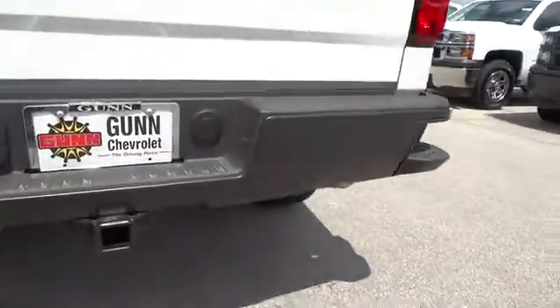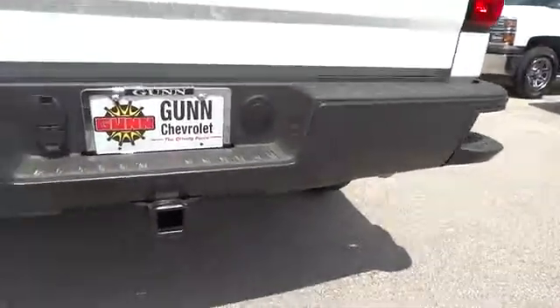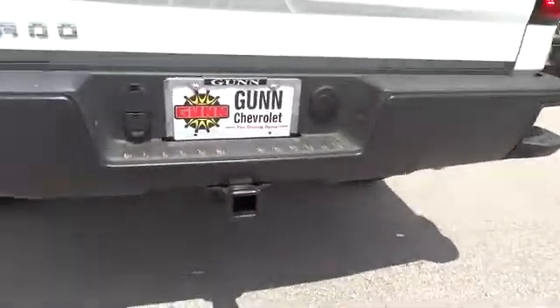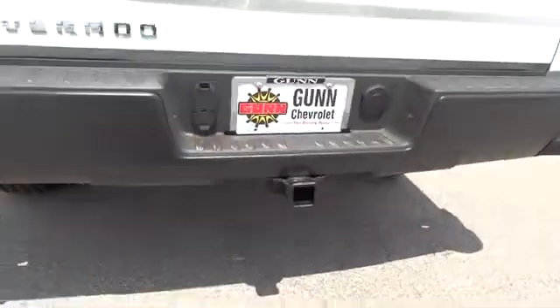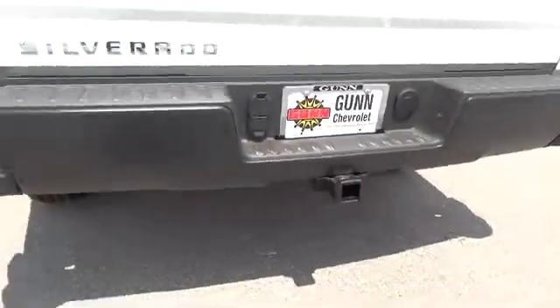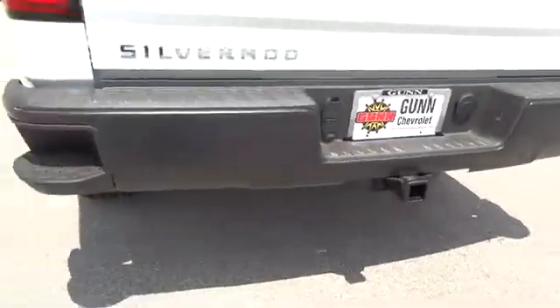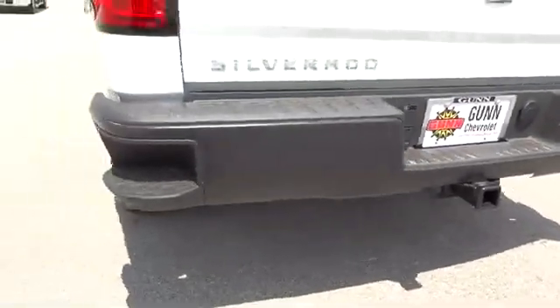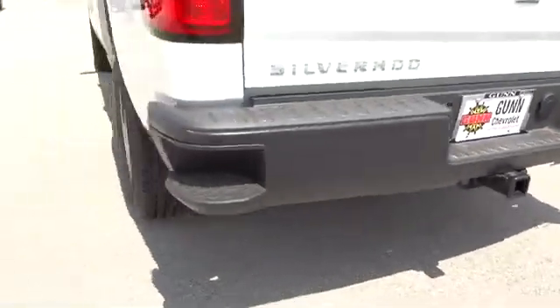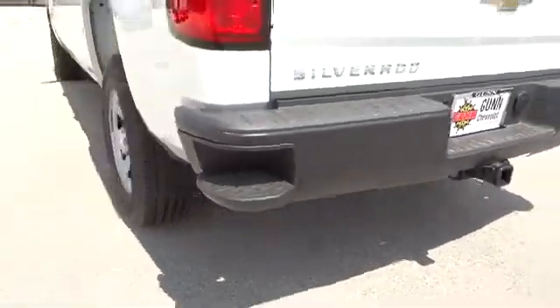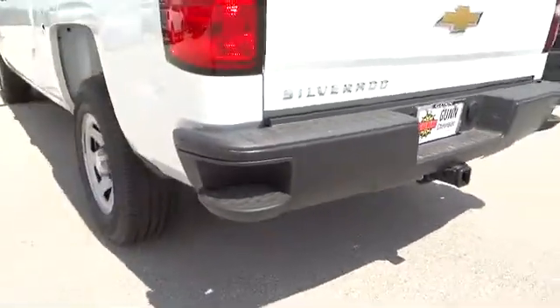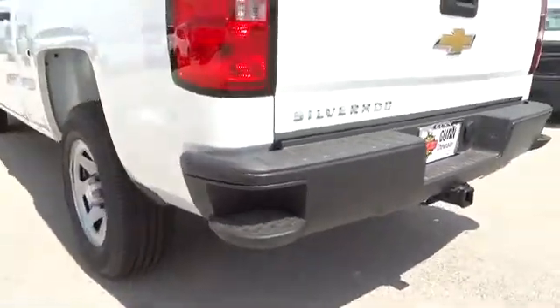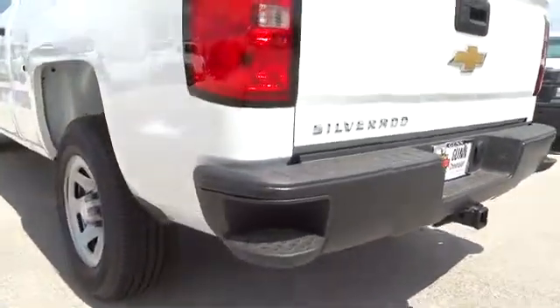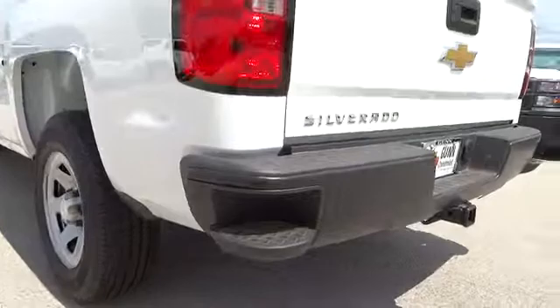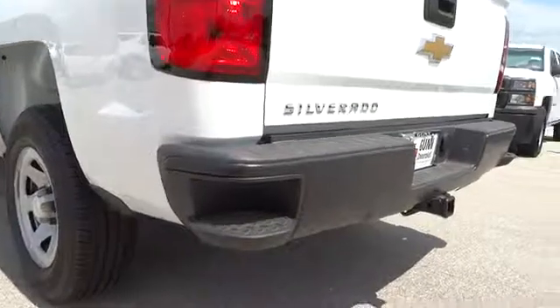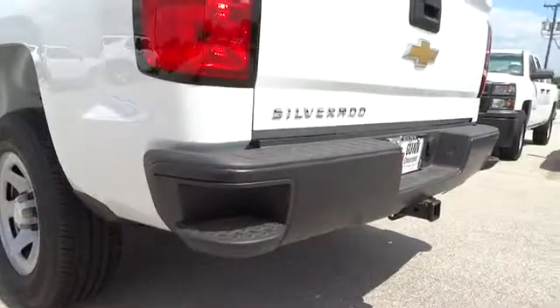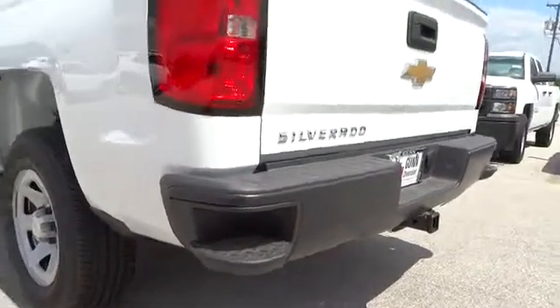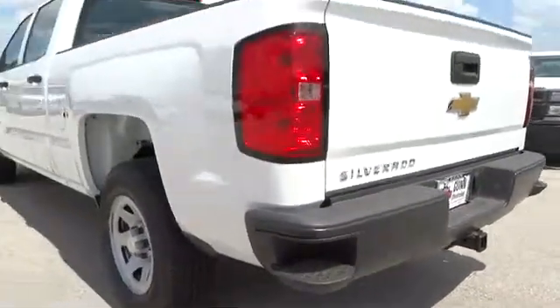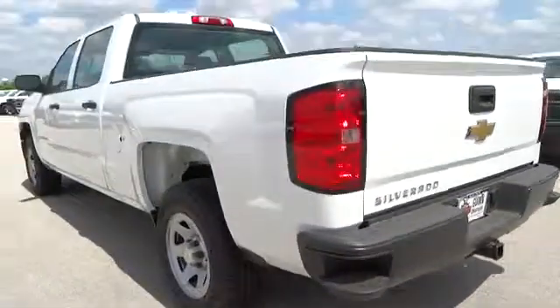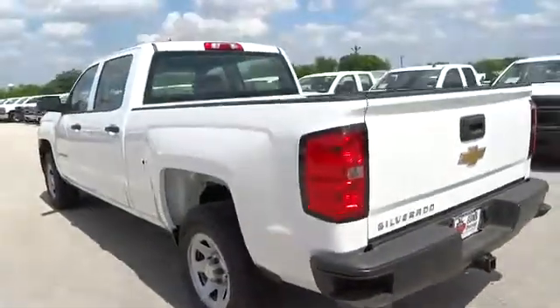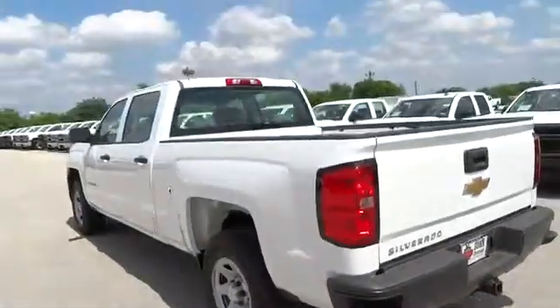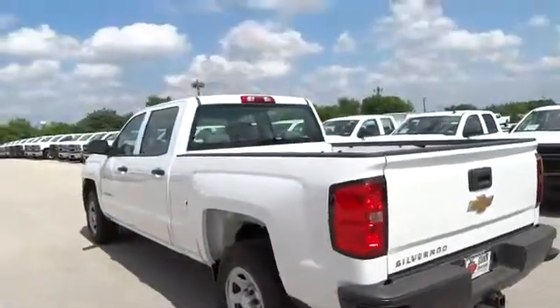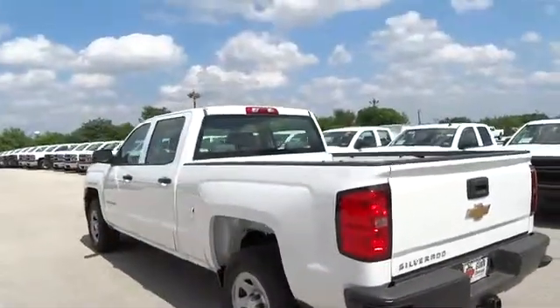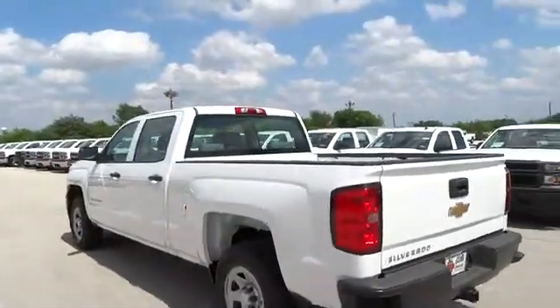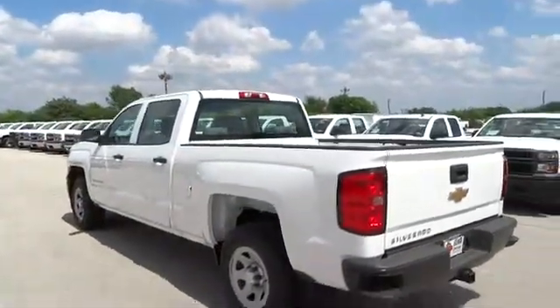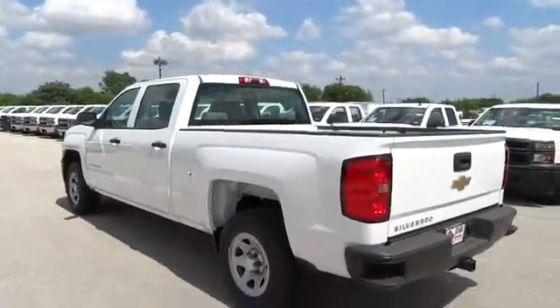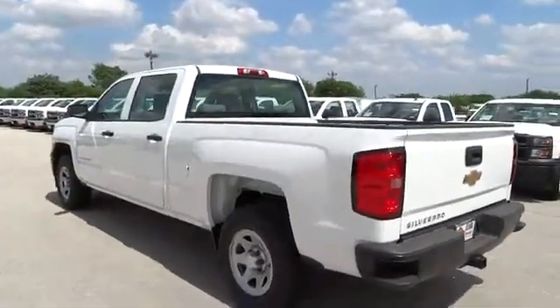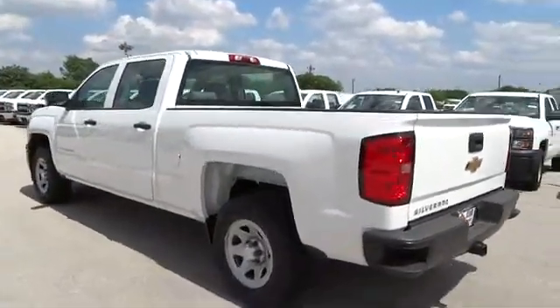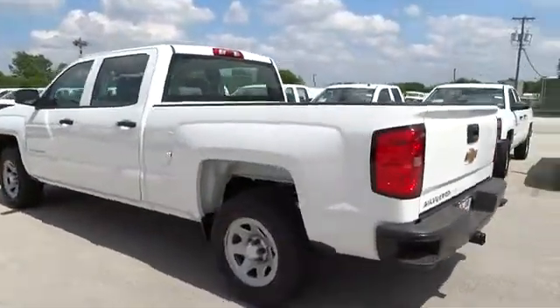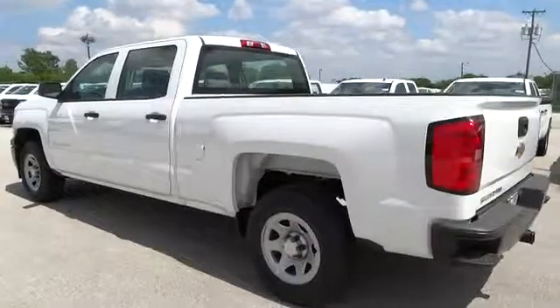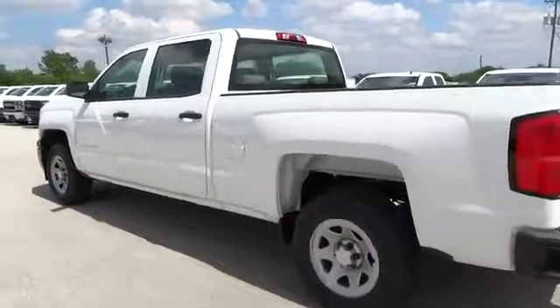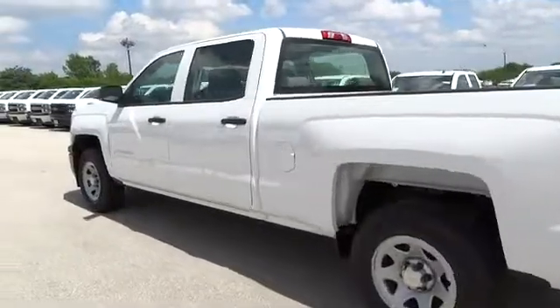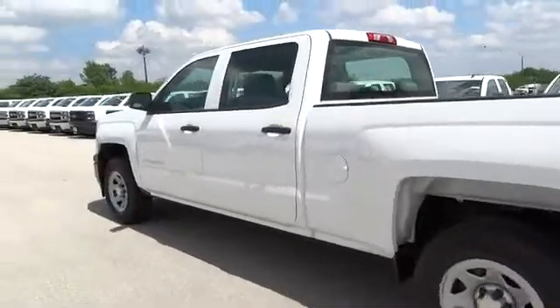Tilt steering wheel, heads-up display, tire pressure monitoring system. A vehicle like this doesn't come along every day. Come in and get it before someone else does.